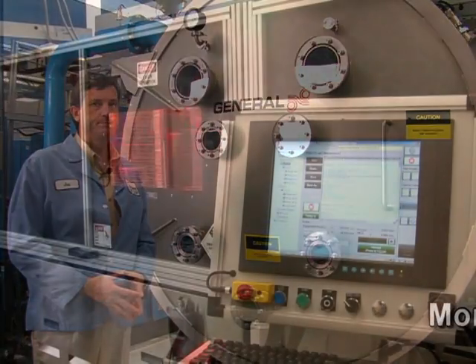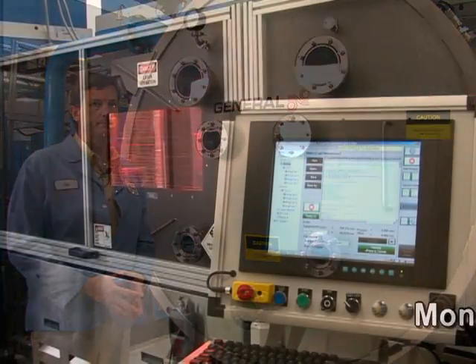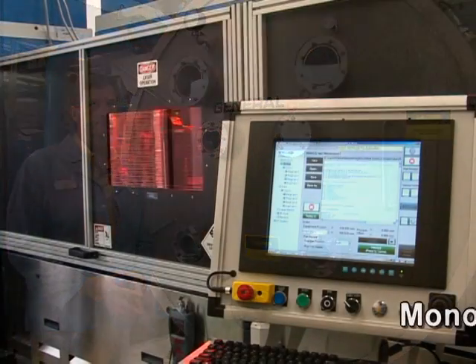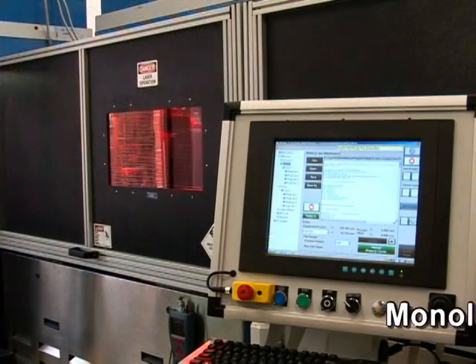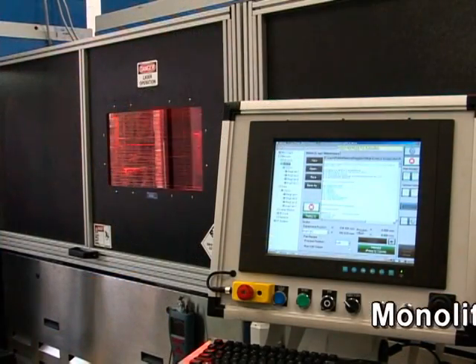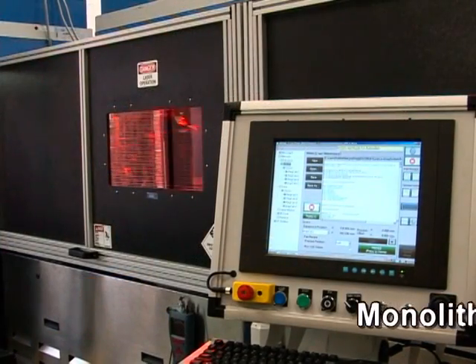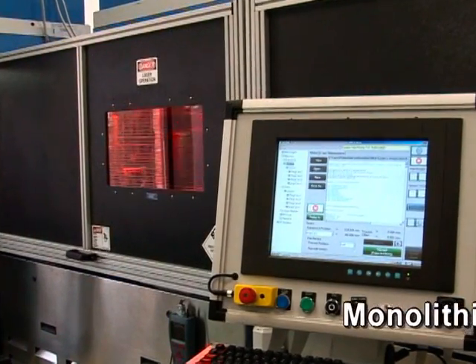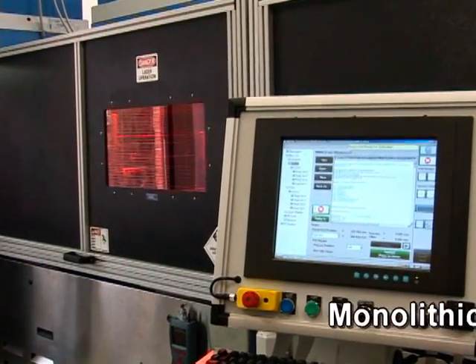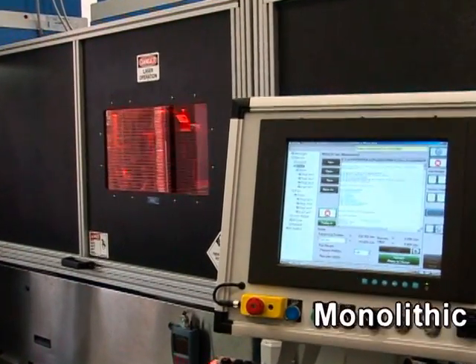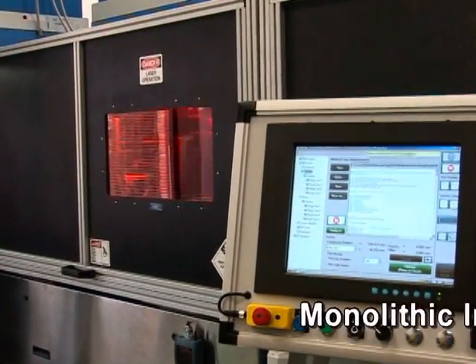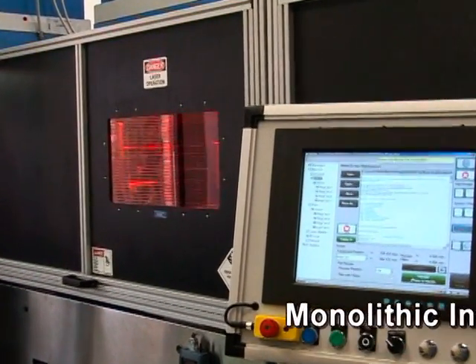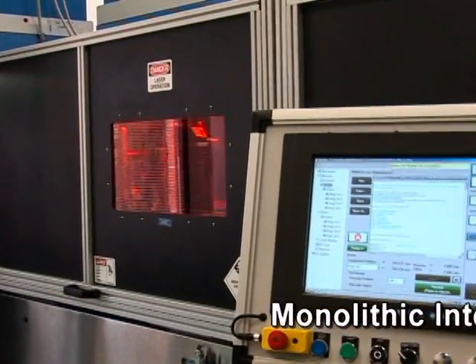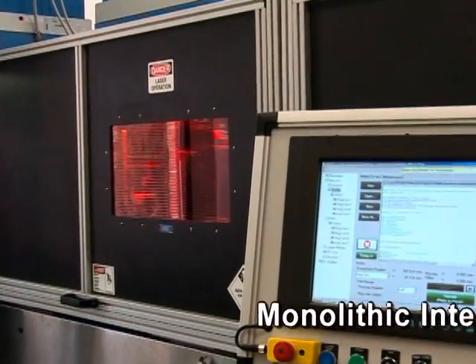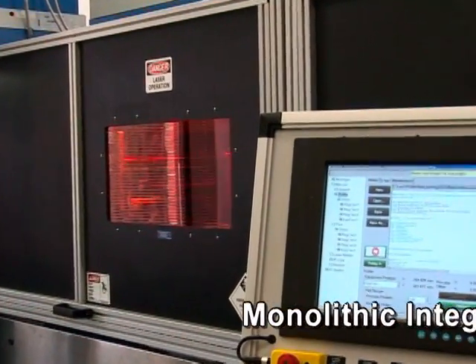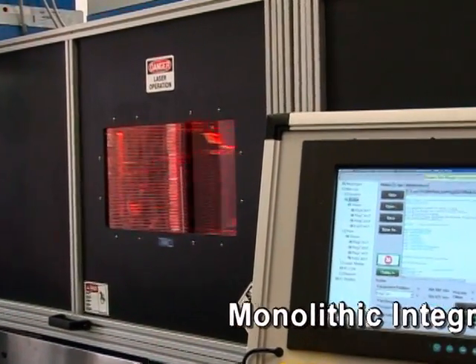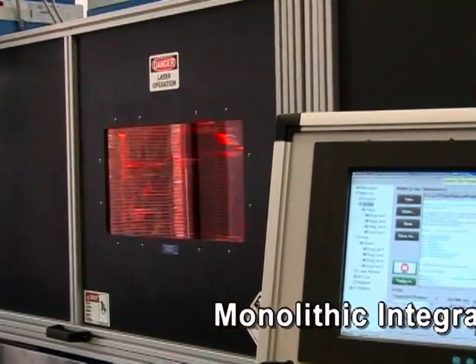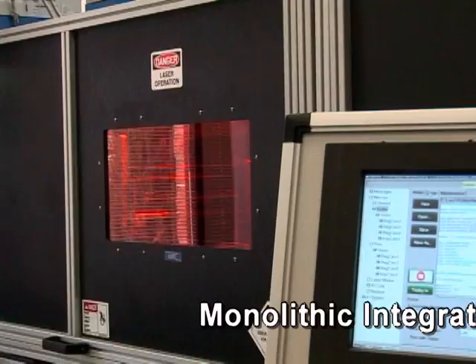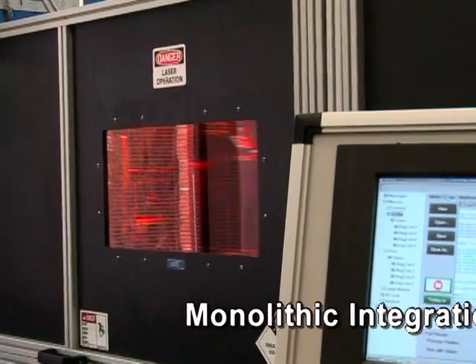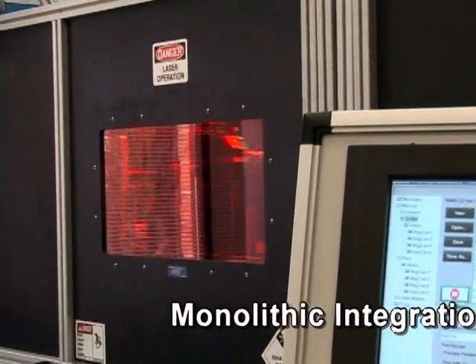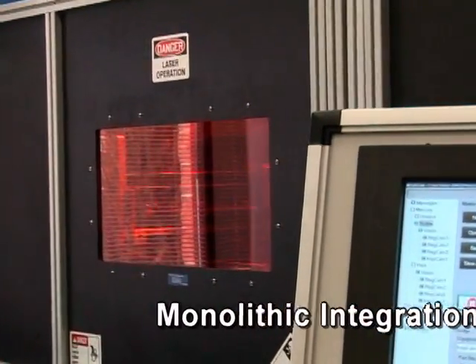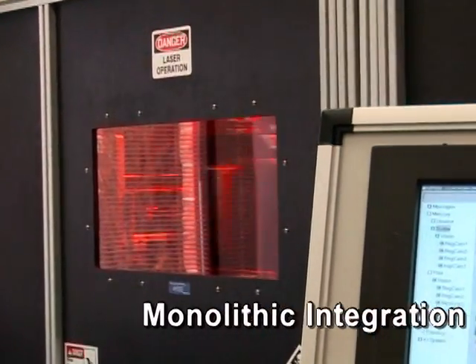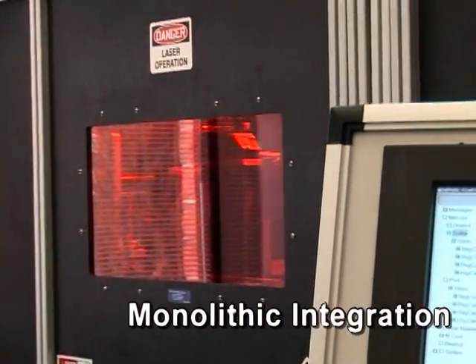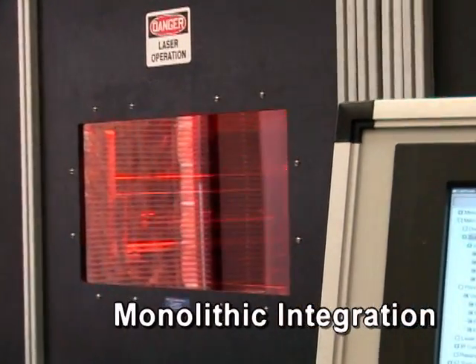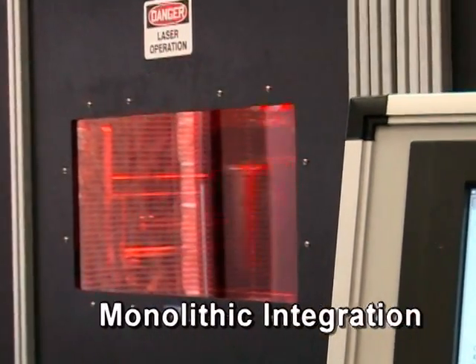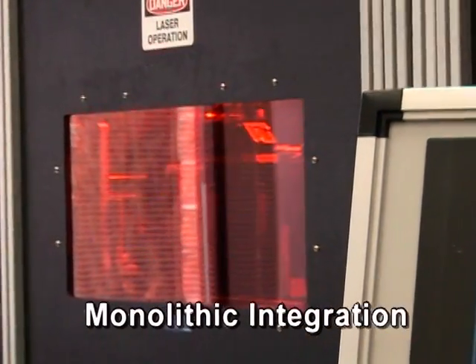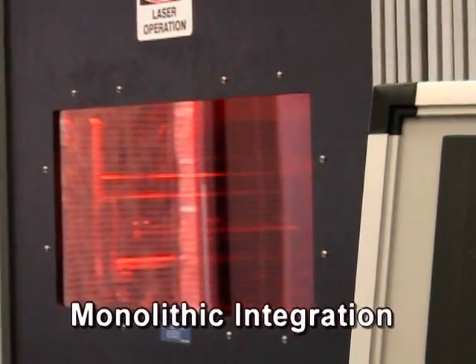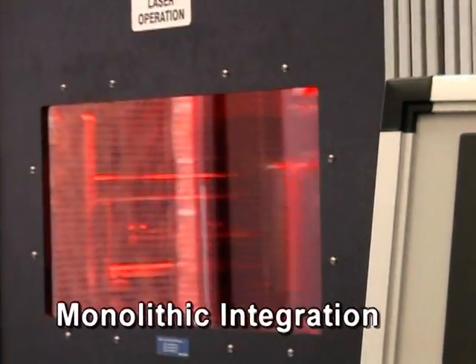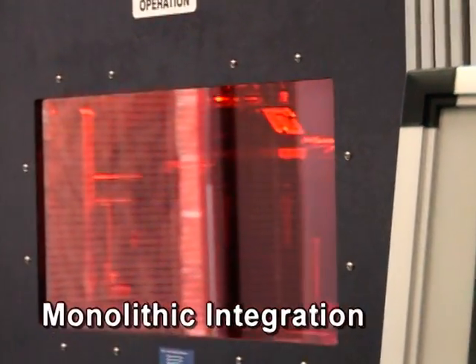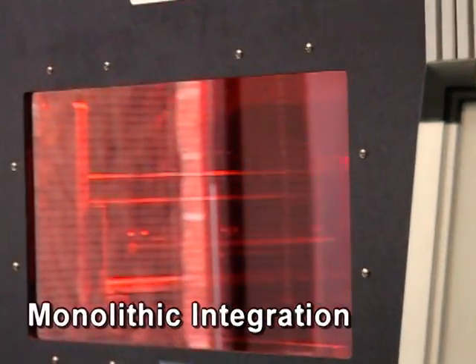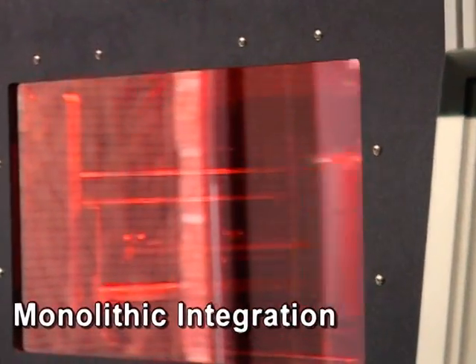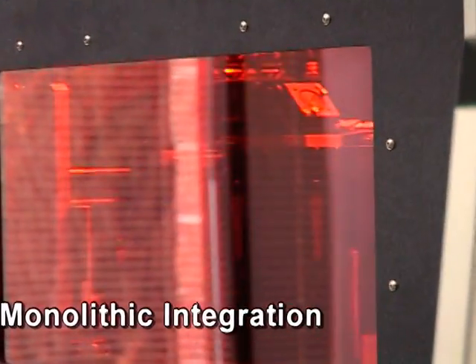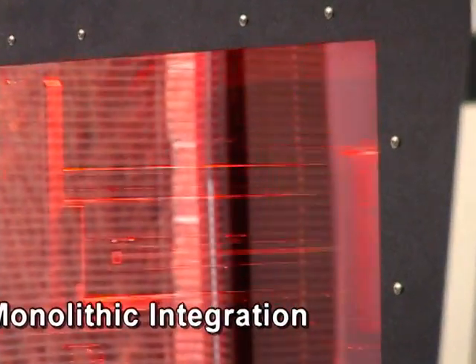It etches our monolithic integration as well as screen prints the final electrical conductors on the top of our modules.